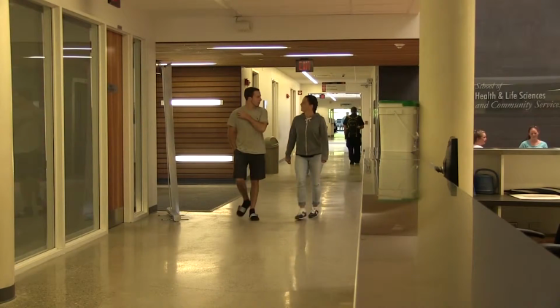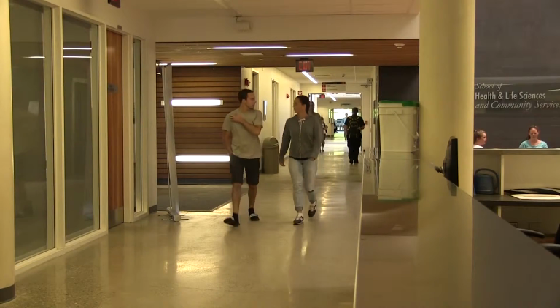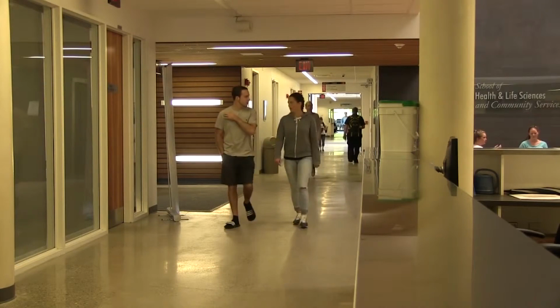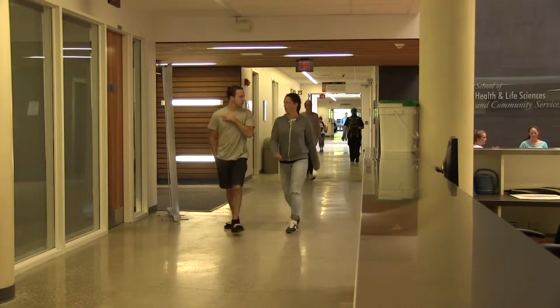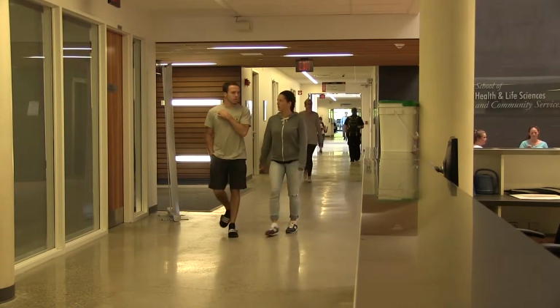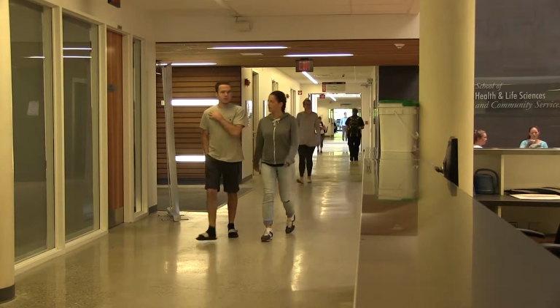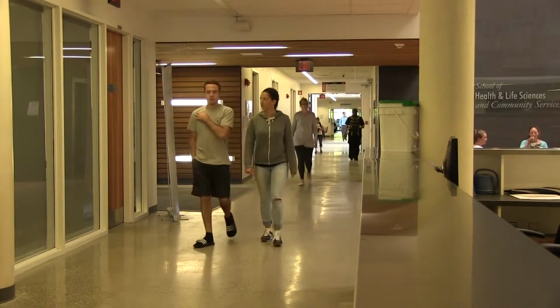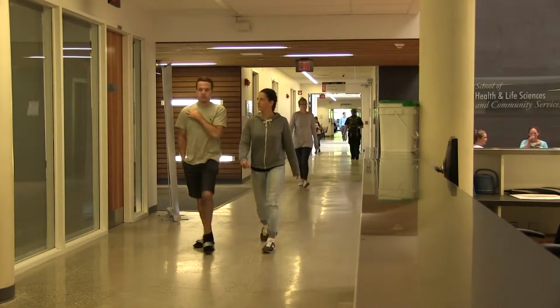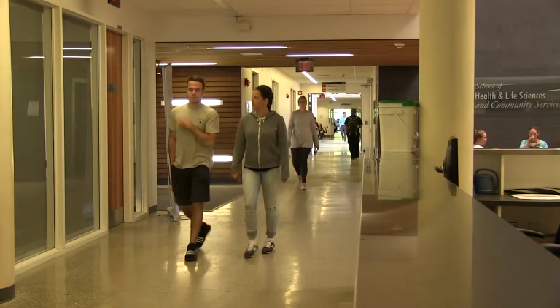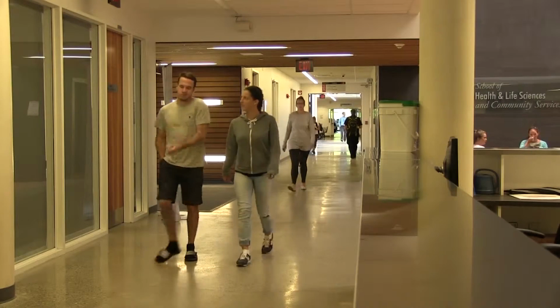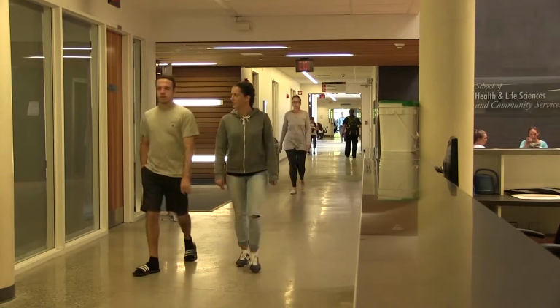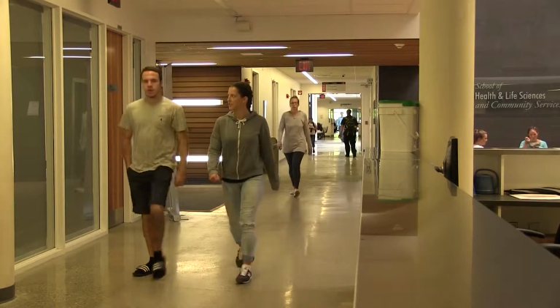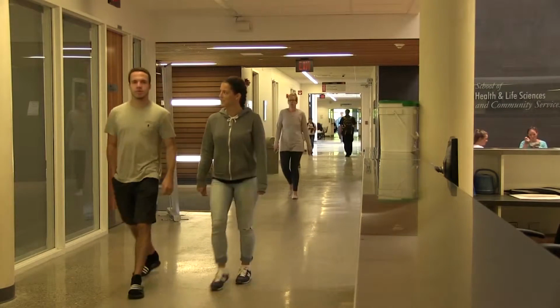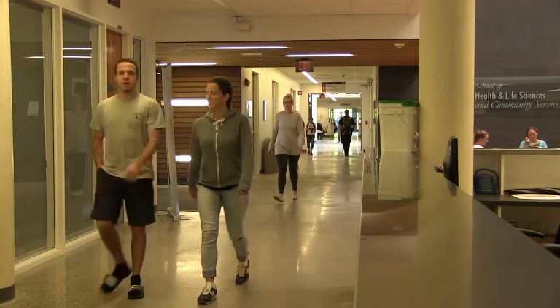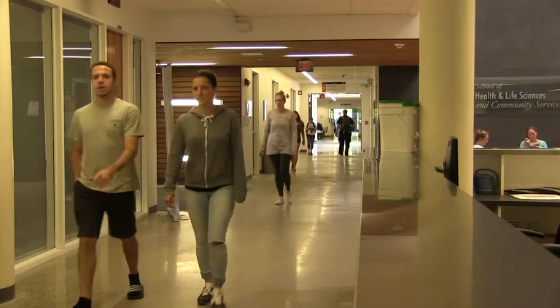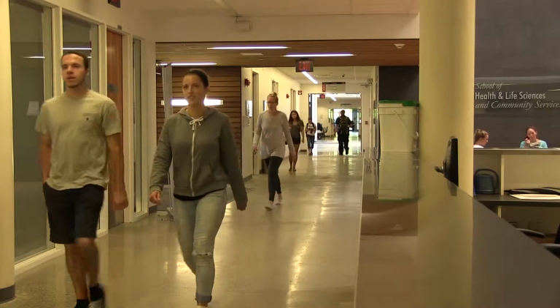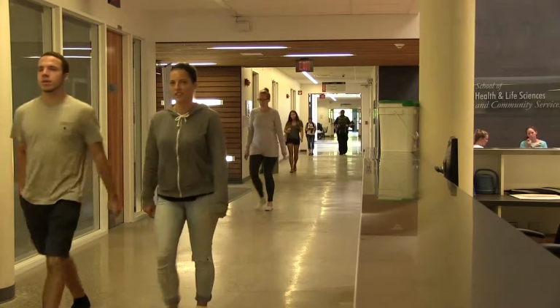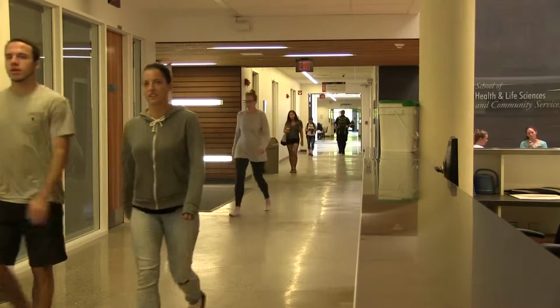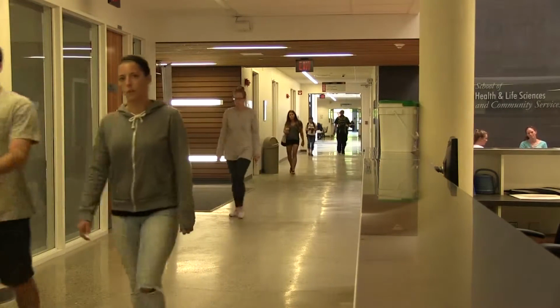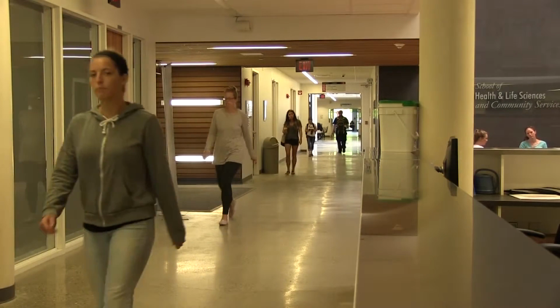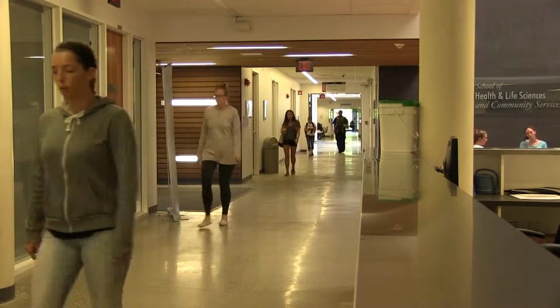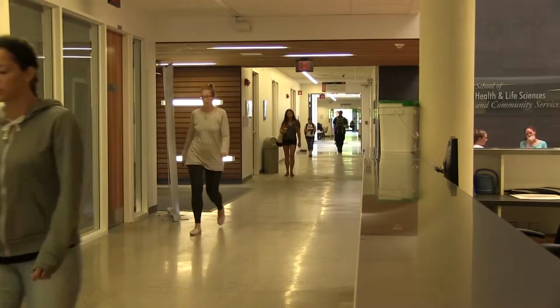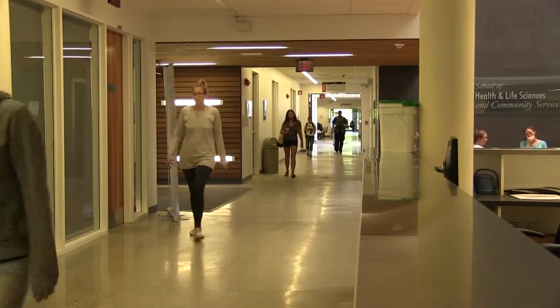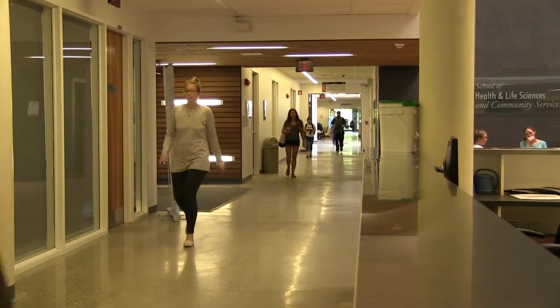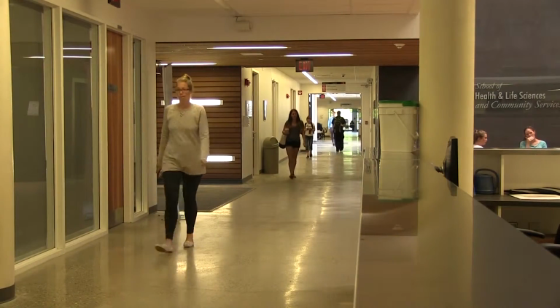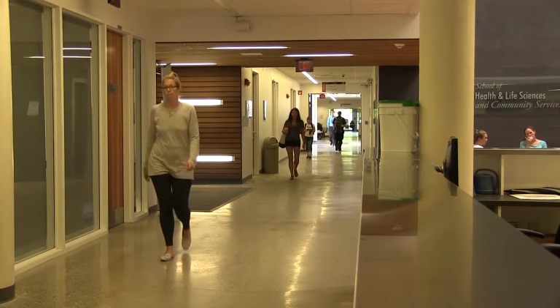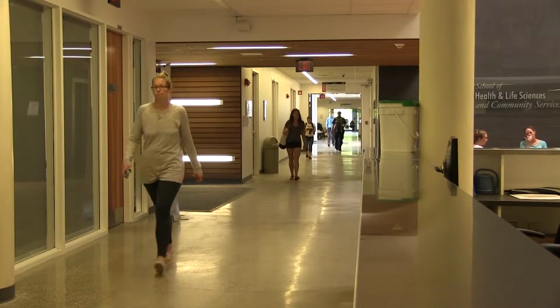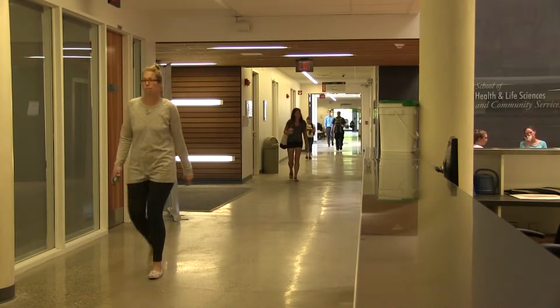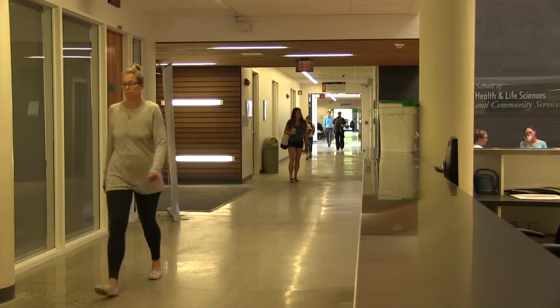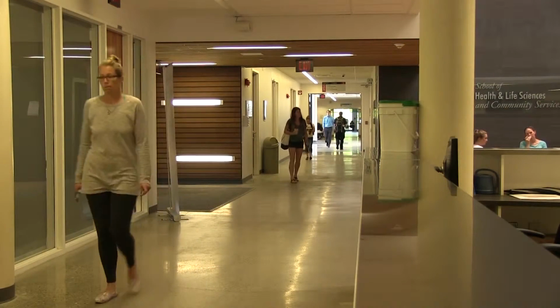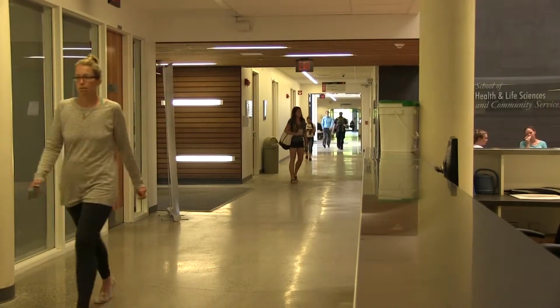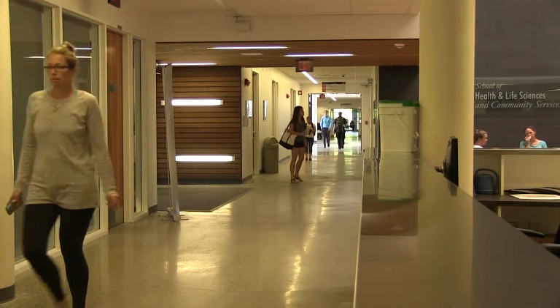Dragana Colic, a first-year nursing student at Conestoga College, shares her experiences on being in the nursing program.